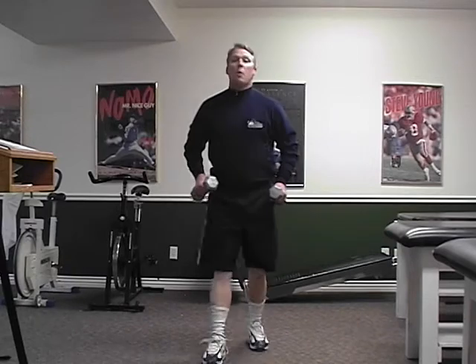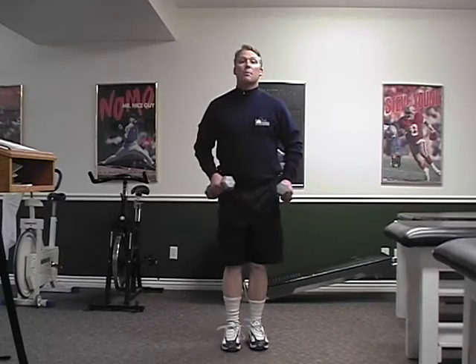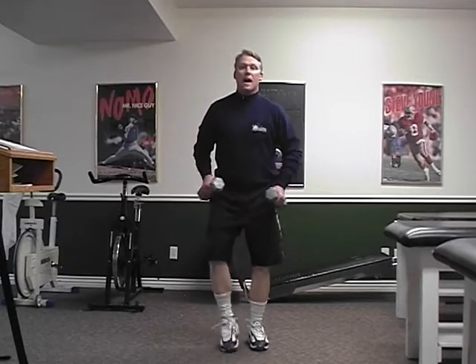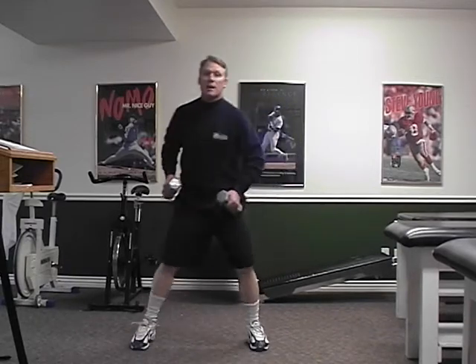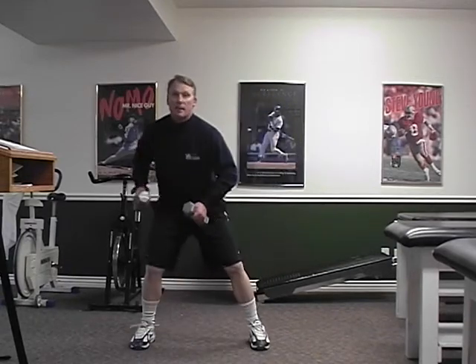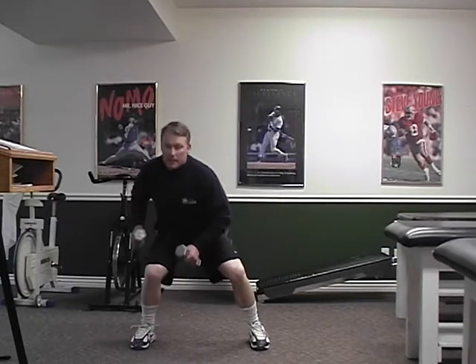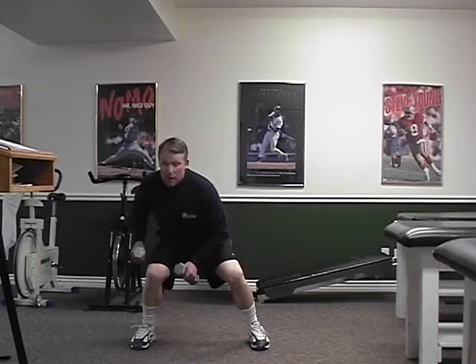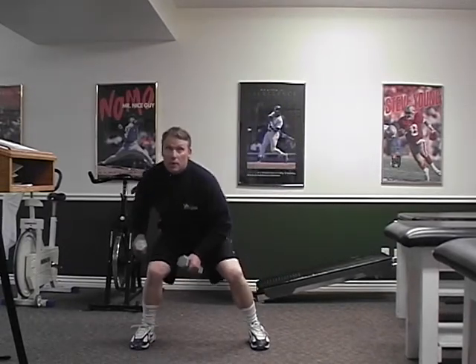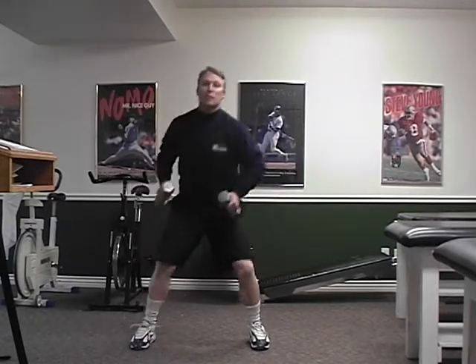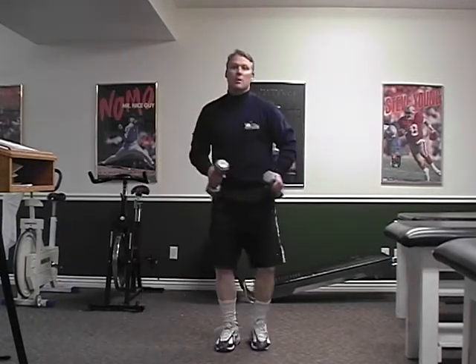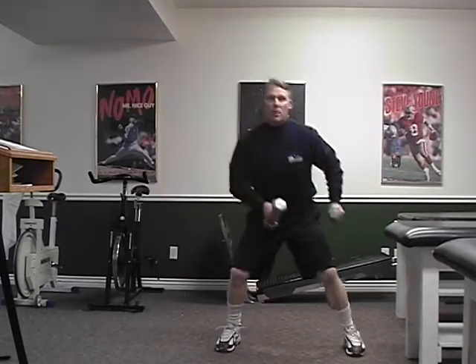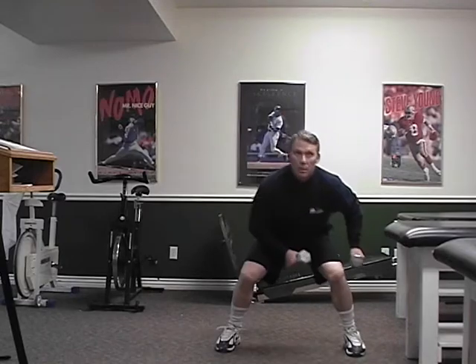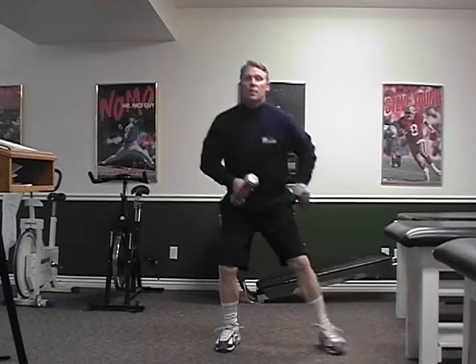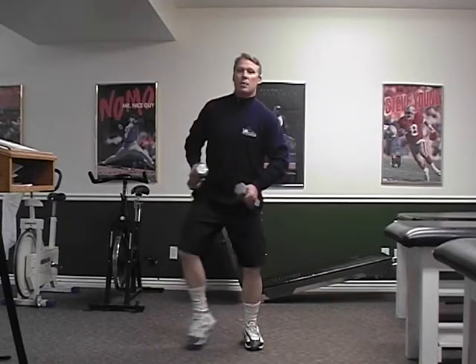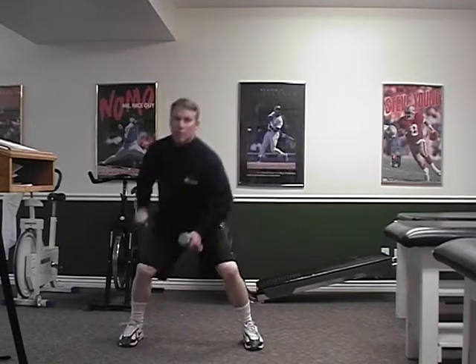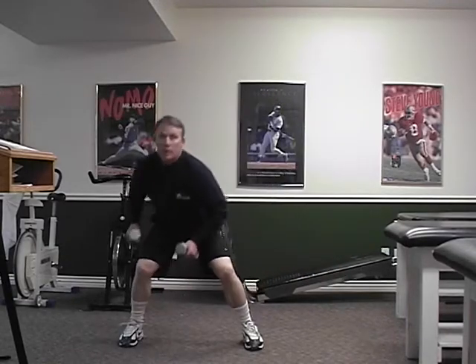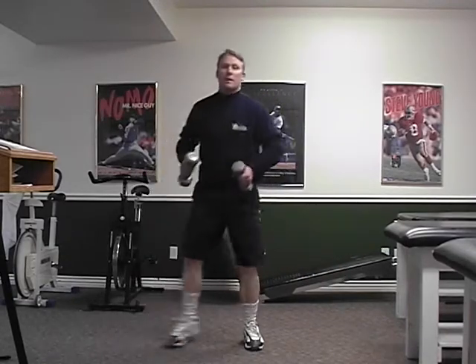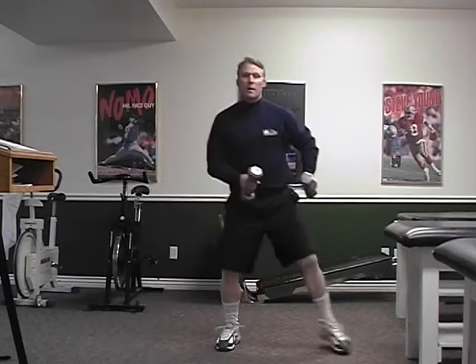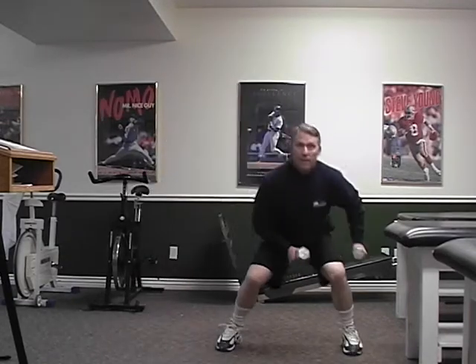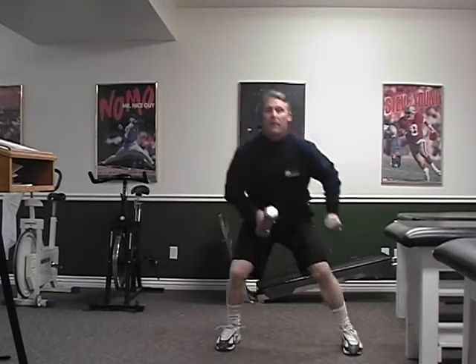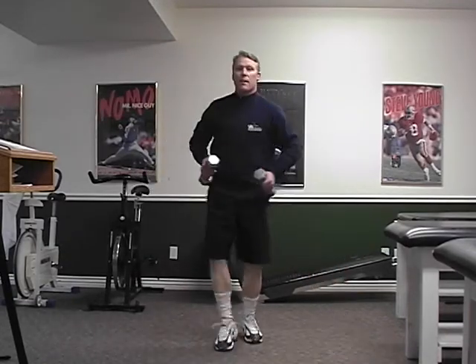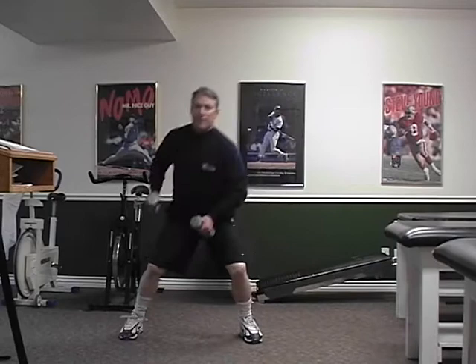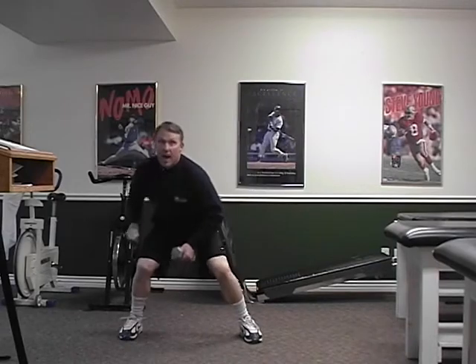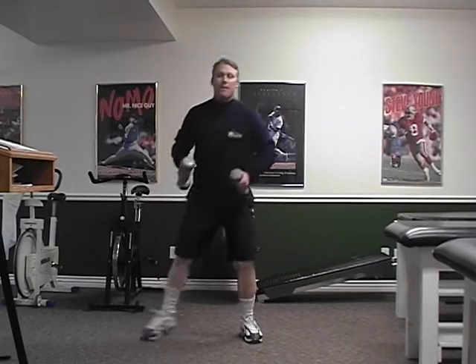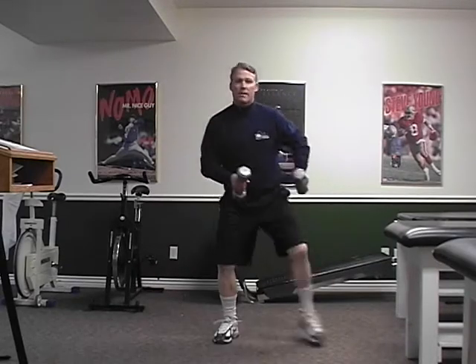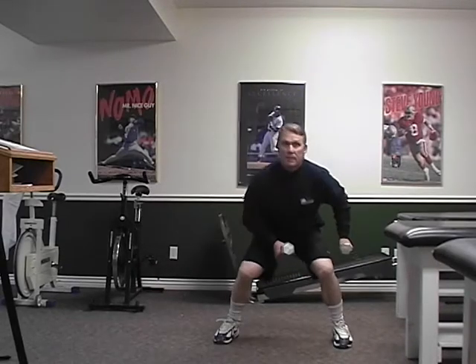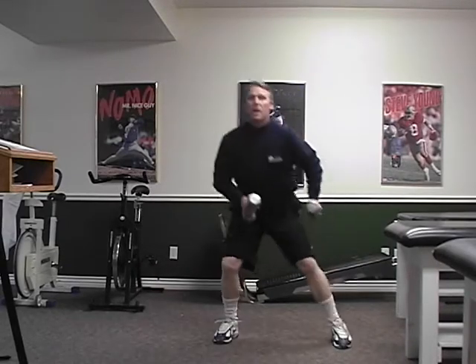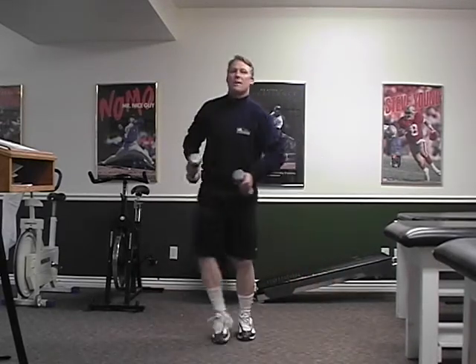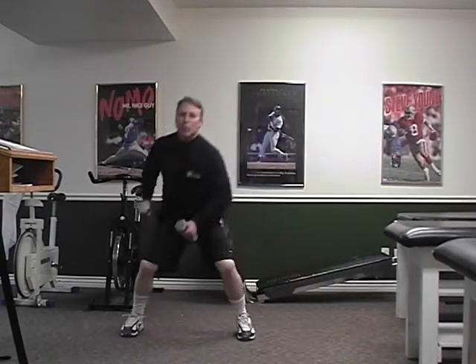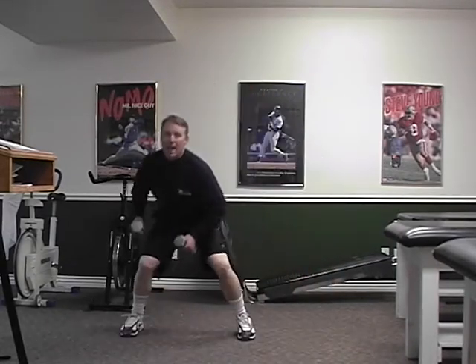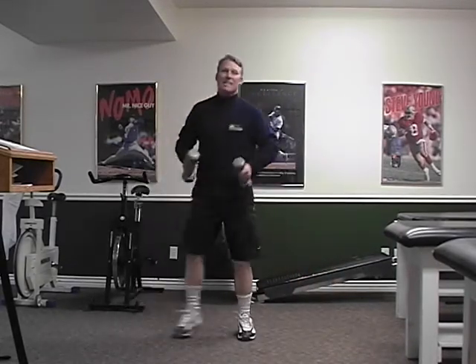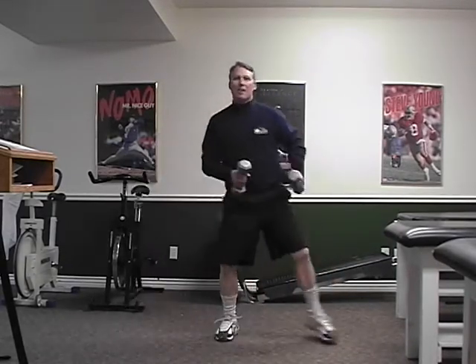Now one step to the side and sit down right in between your legs. Drop the backside. Sit down deep.